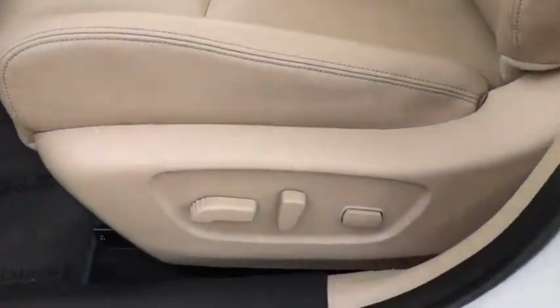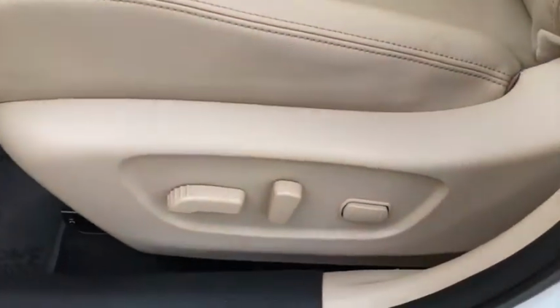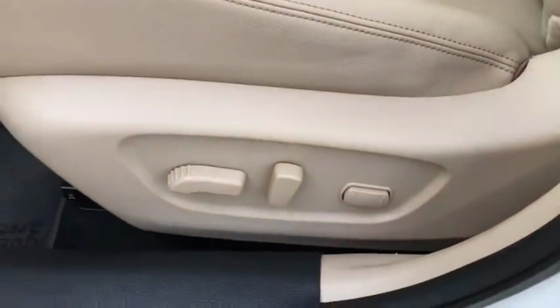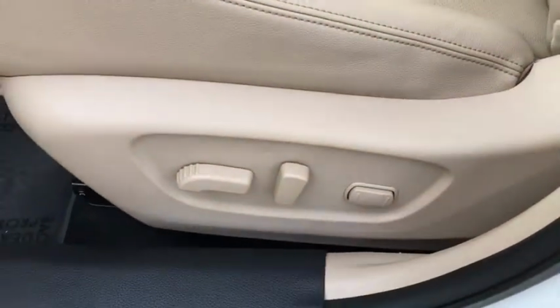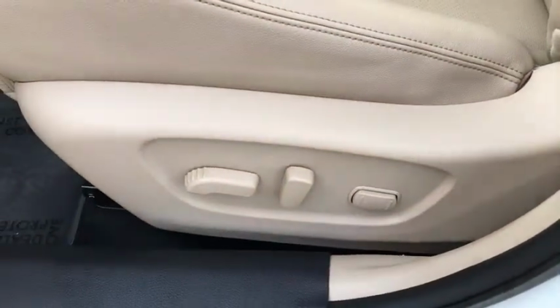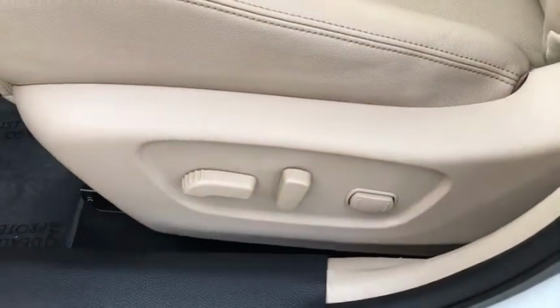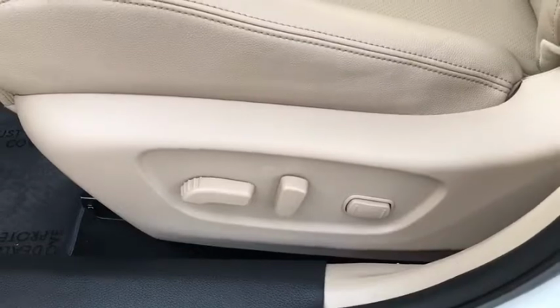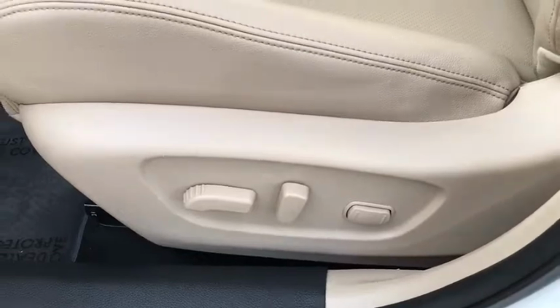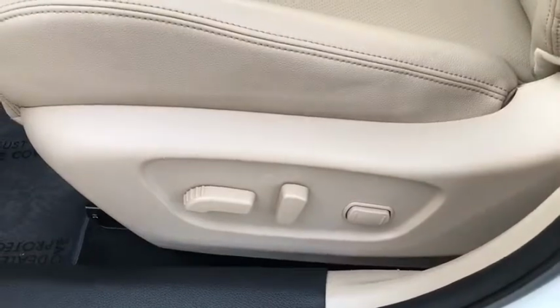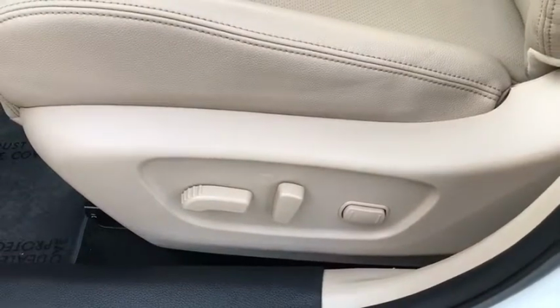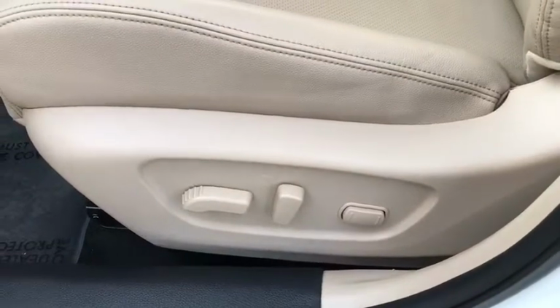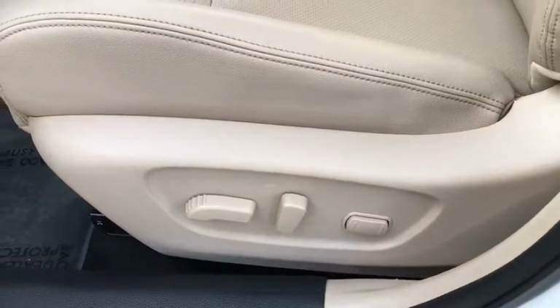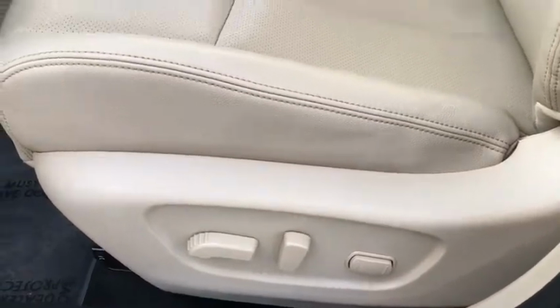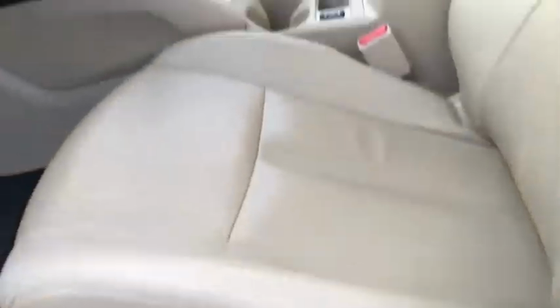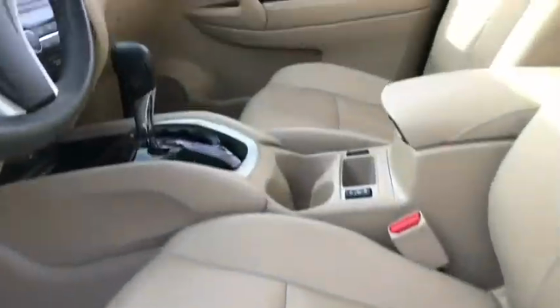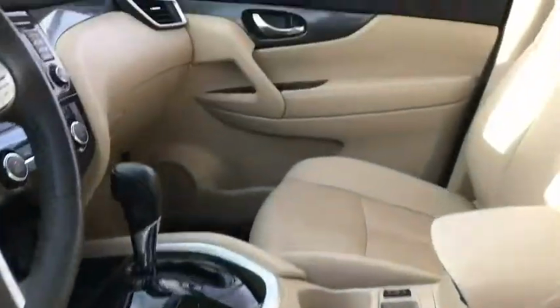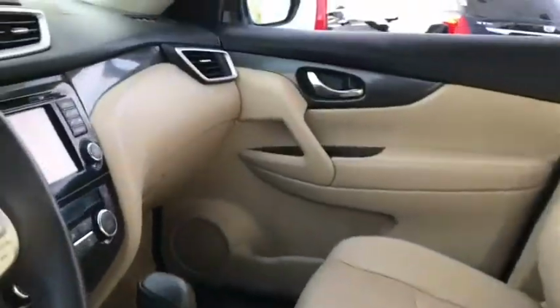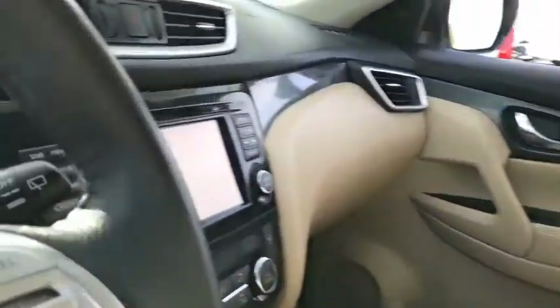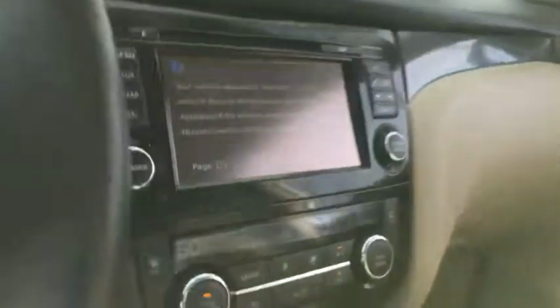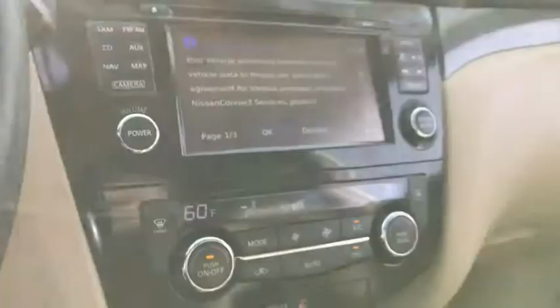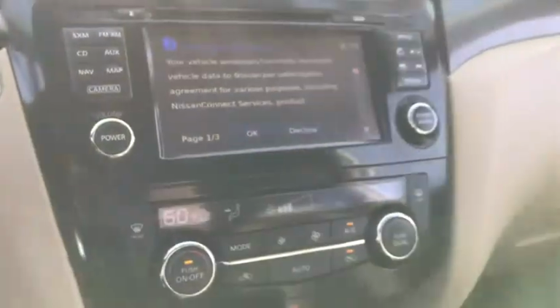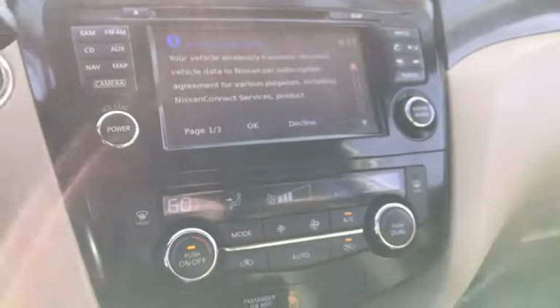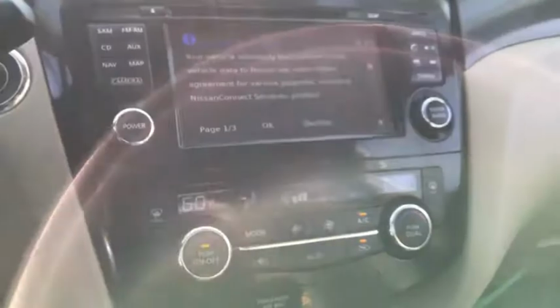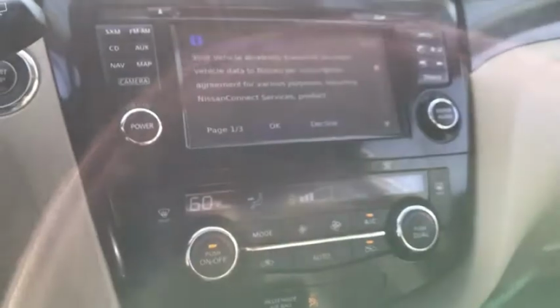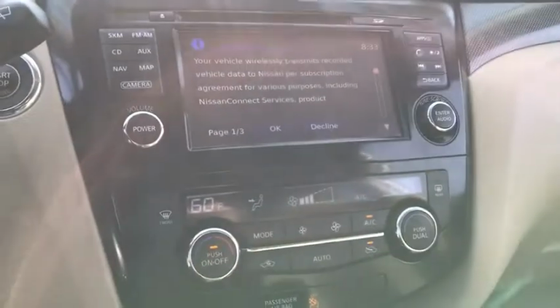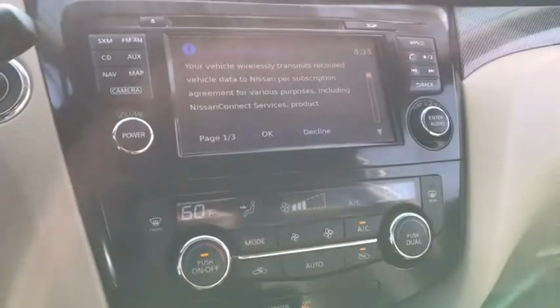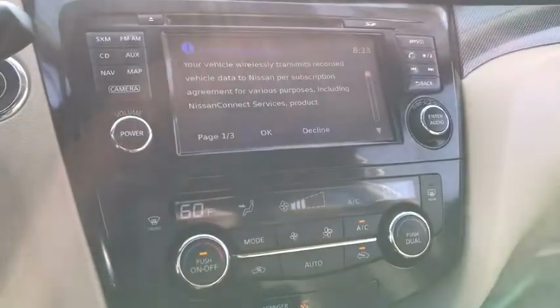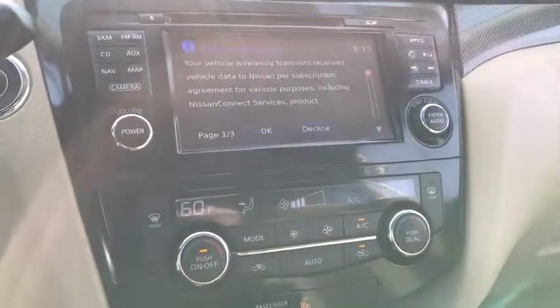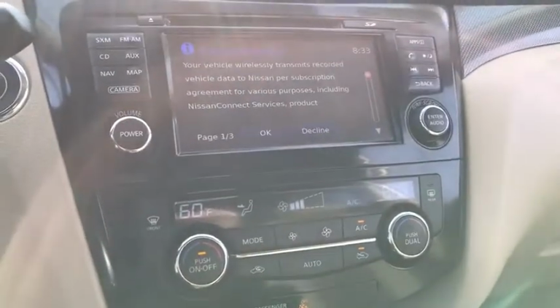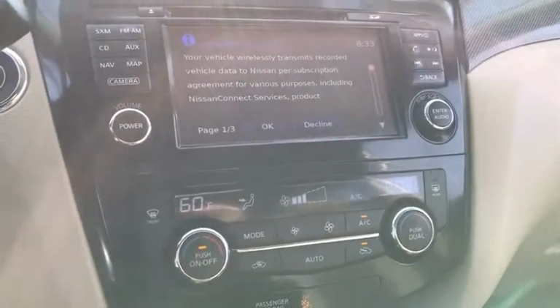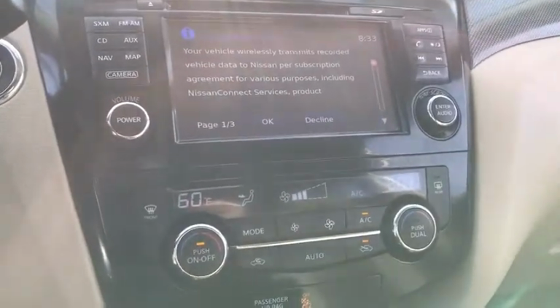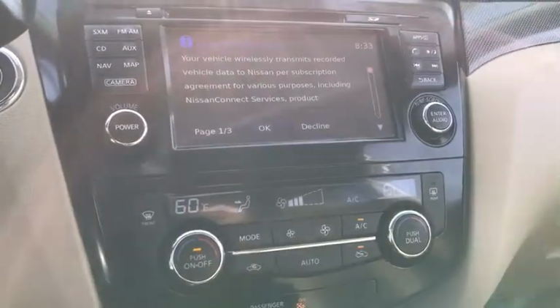Power windows, trip computer, MP3 player, CD player, power door locks. This vehicle is Carfax certified one owner and qualifies for Carfax buy-back guarantee.